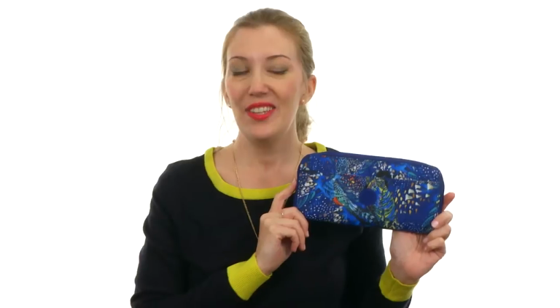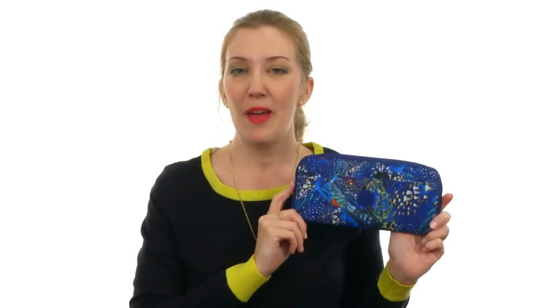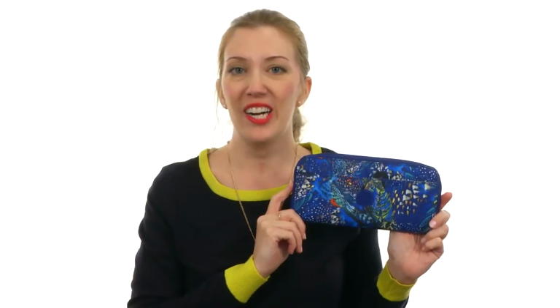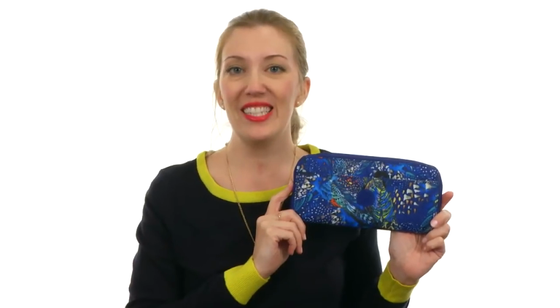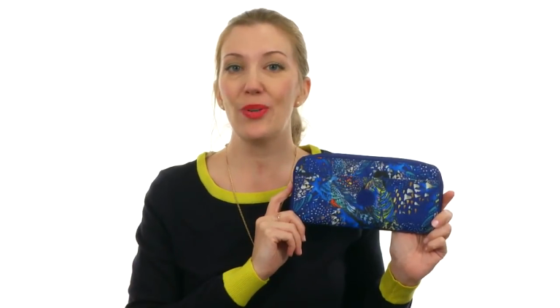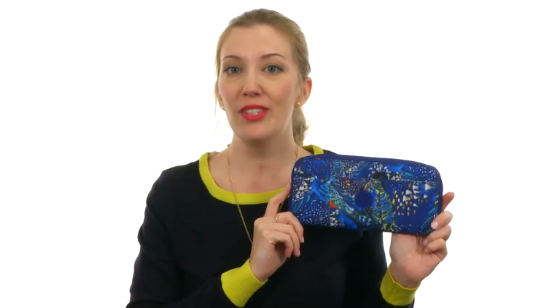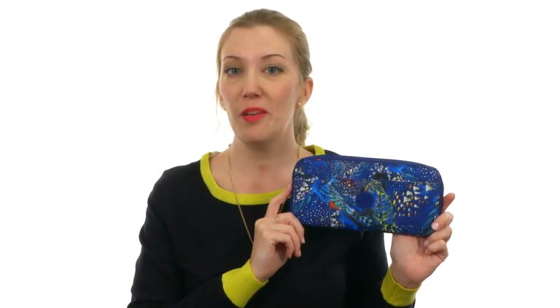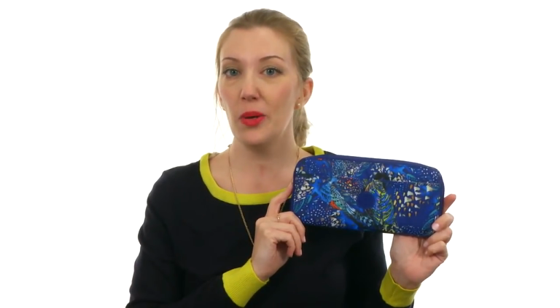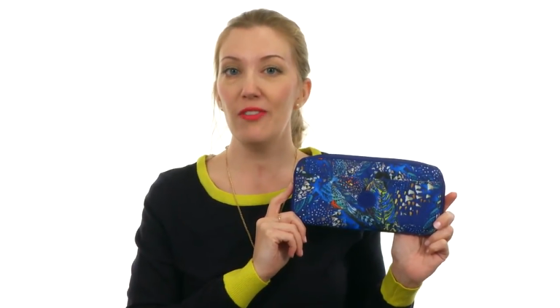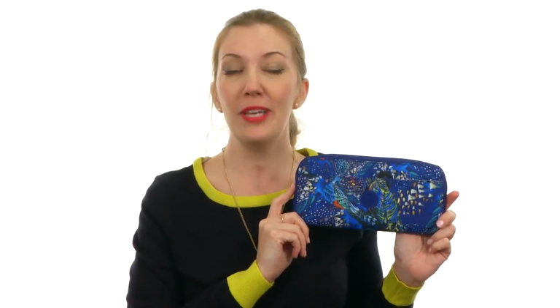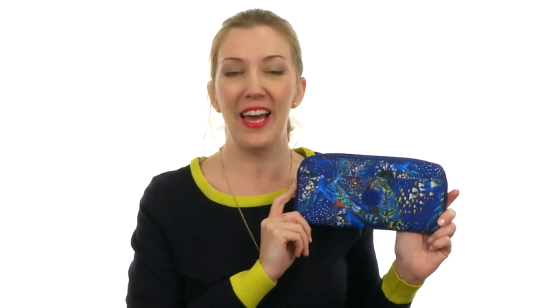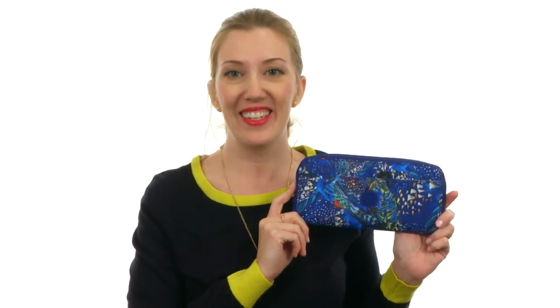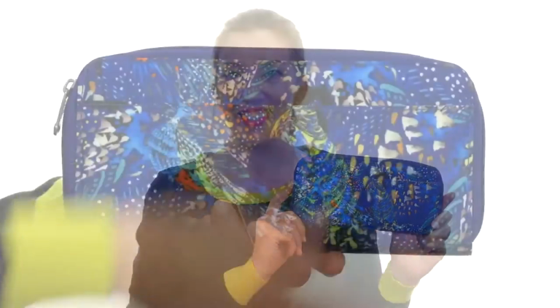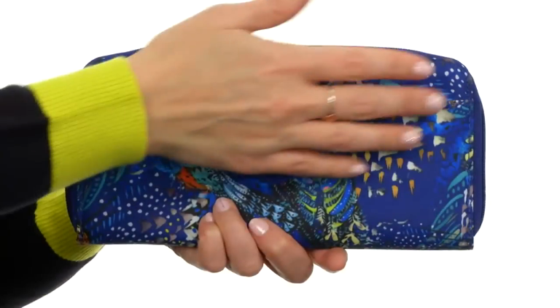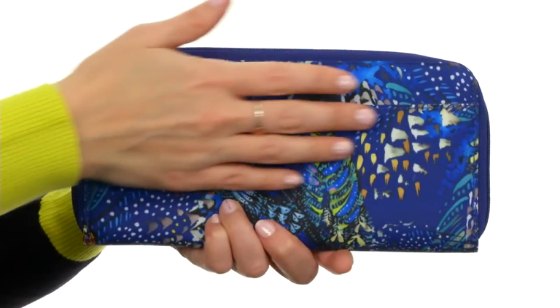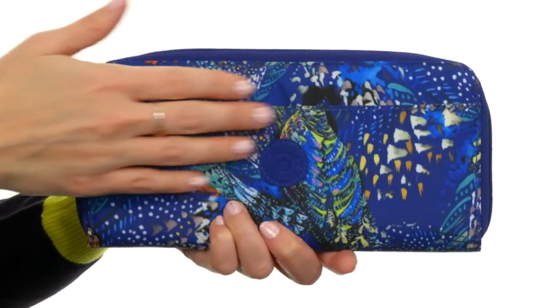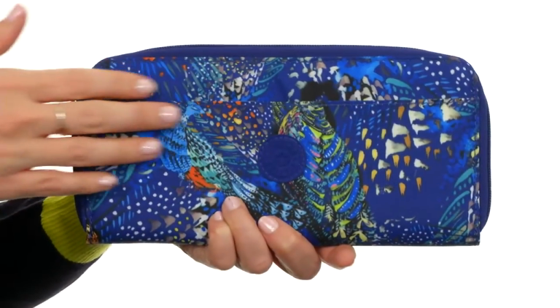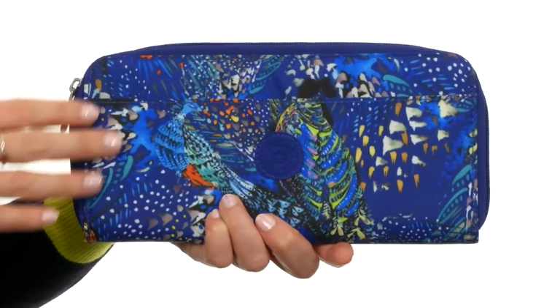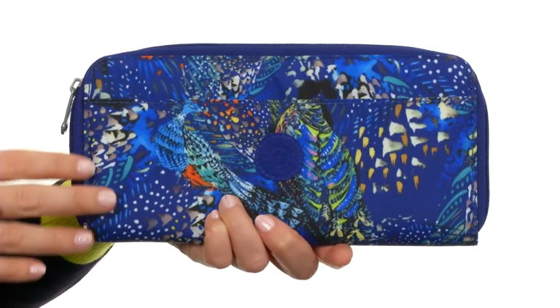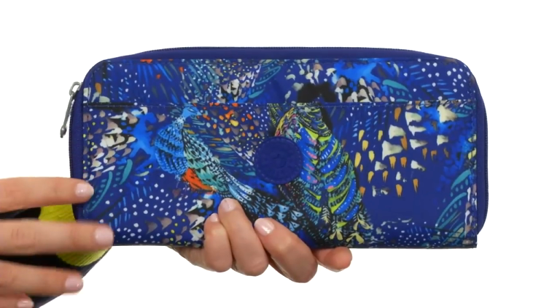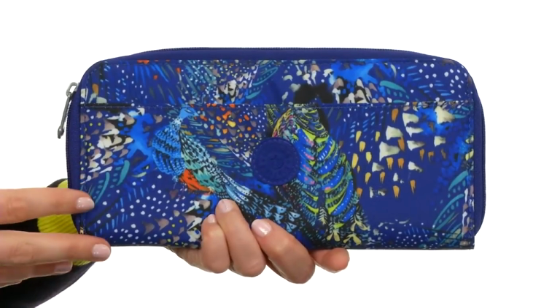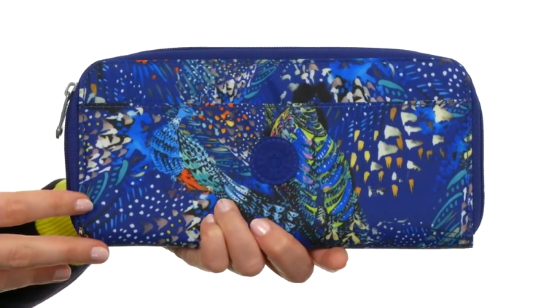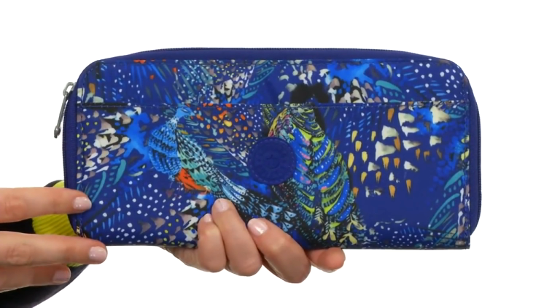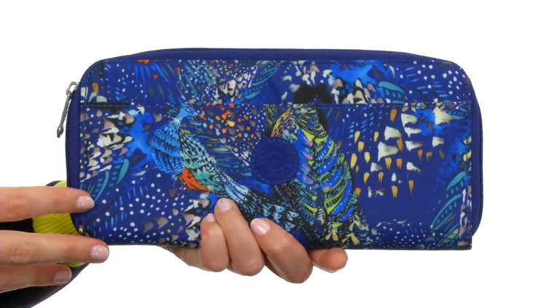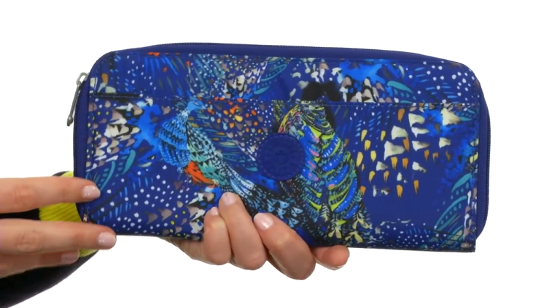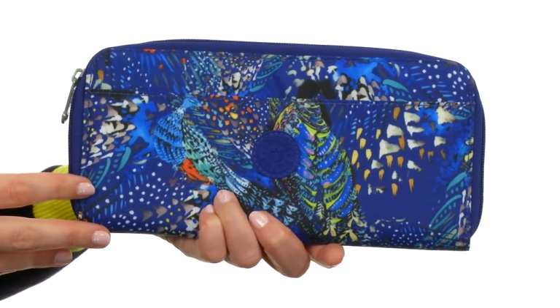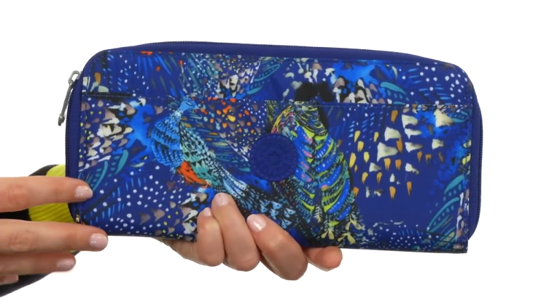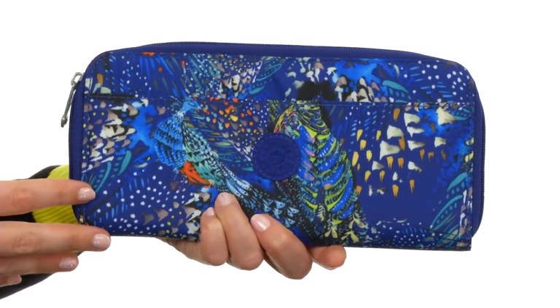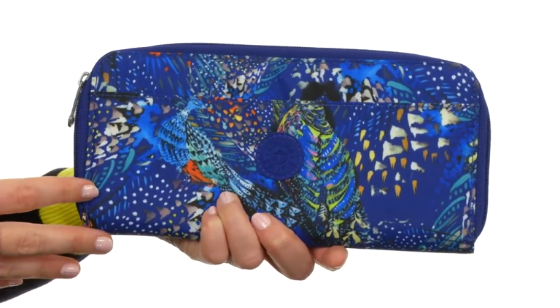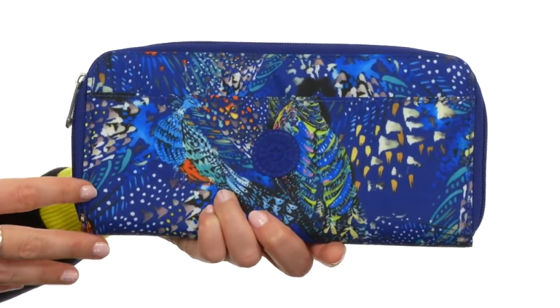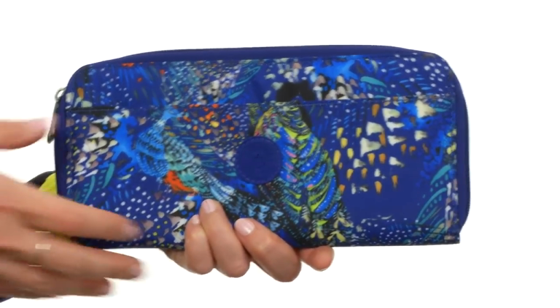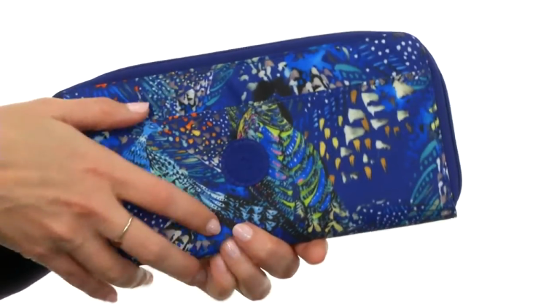Hello, I'm April and this is the Travel Documents Holder from Kiplang. This bag is absolutely gorgeous with its all-over fun printed design that's vibrant and eye-catching.